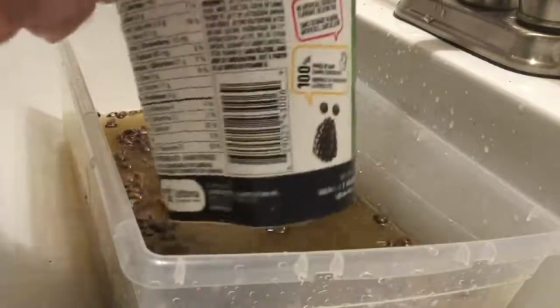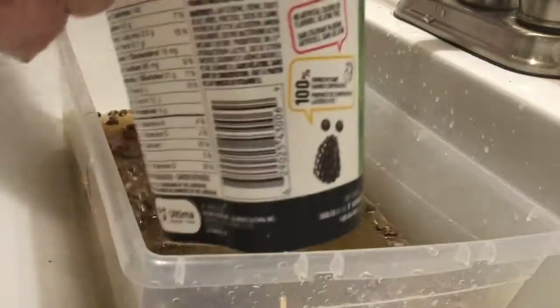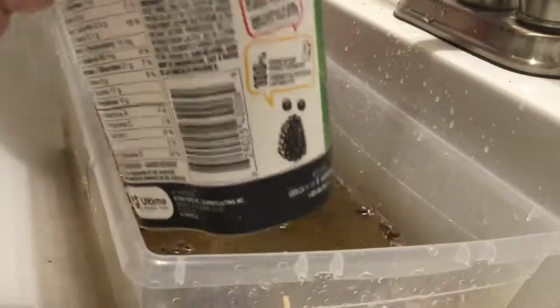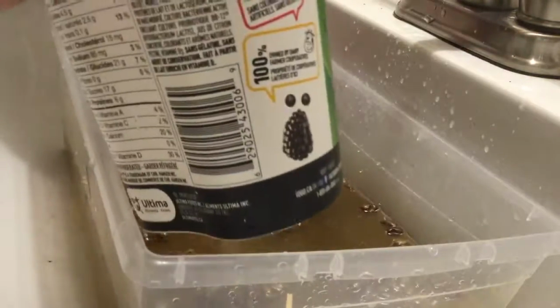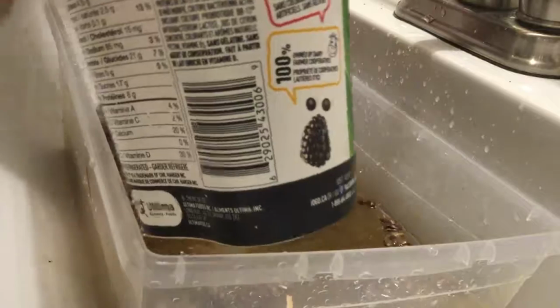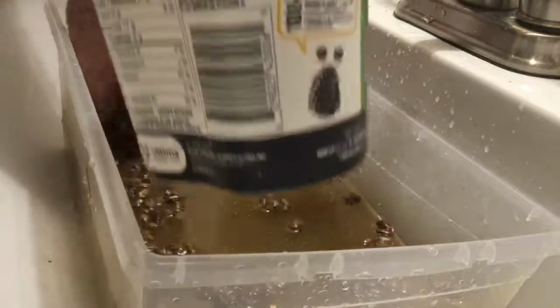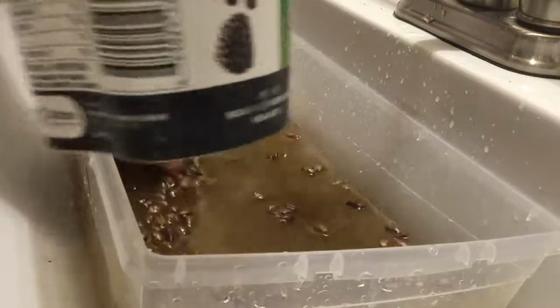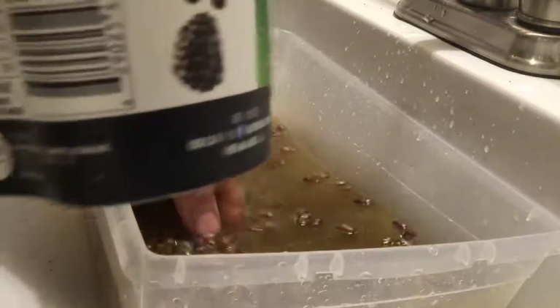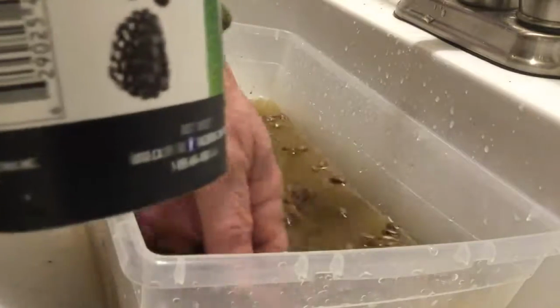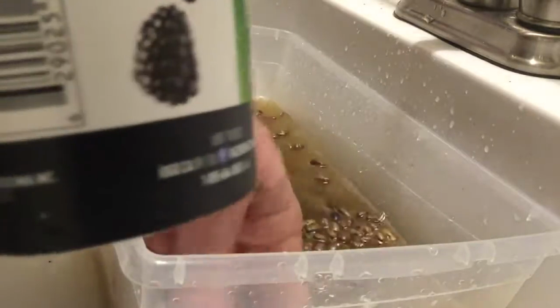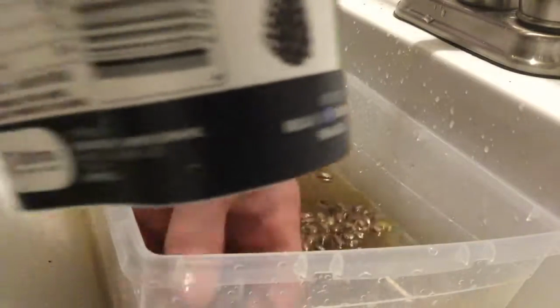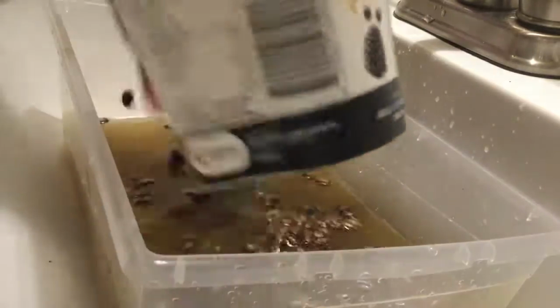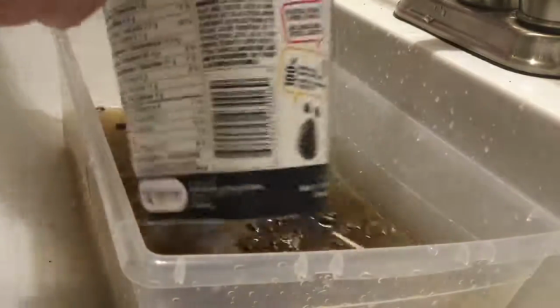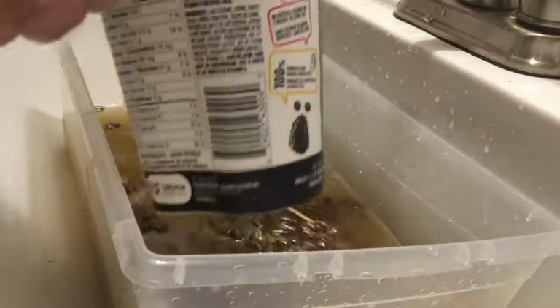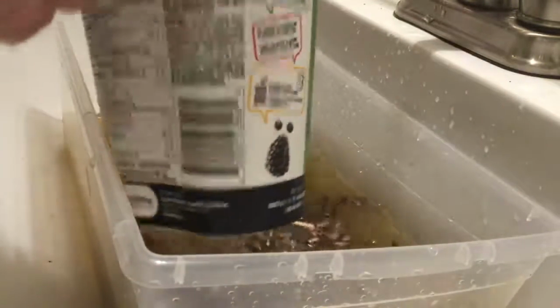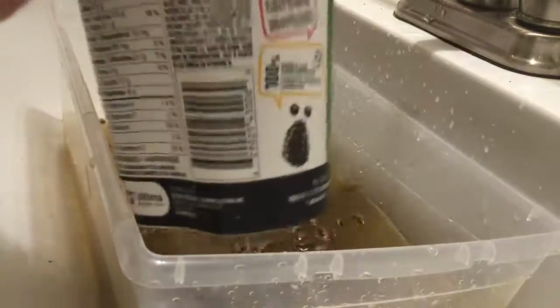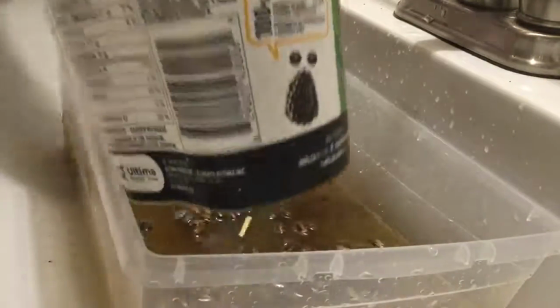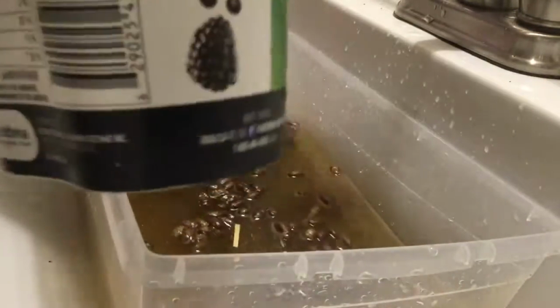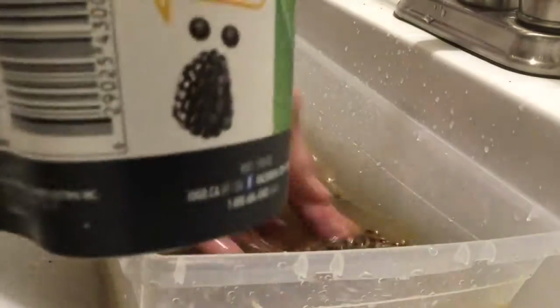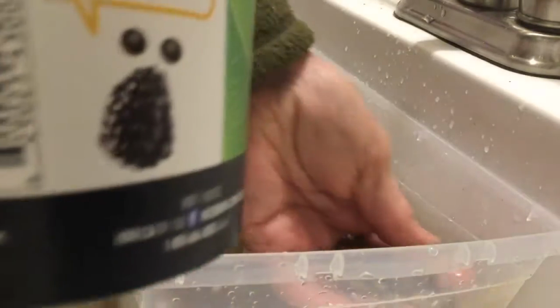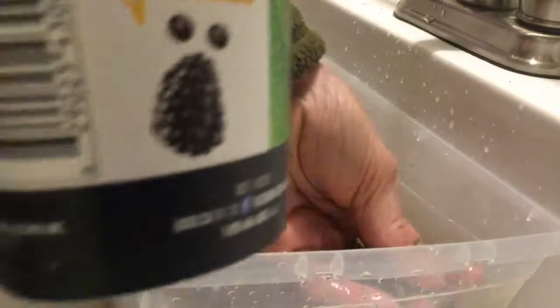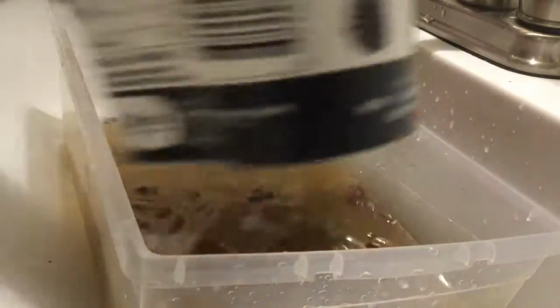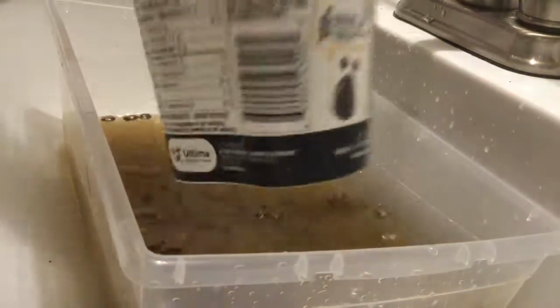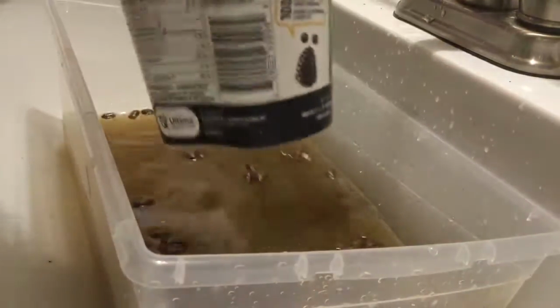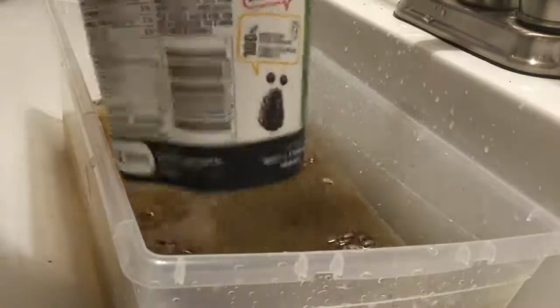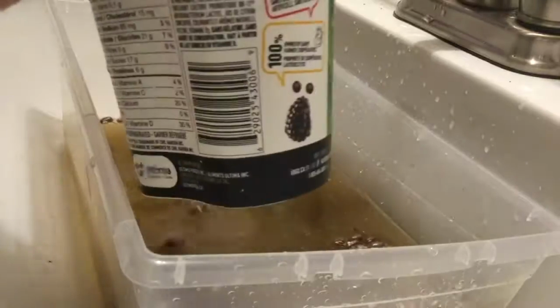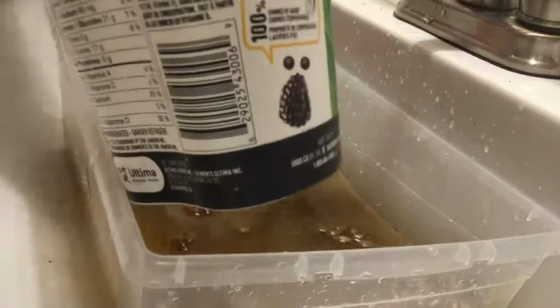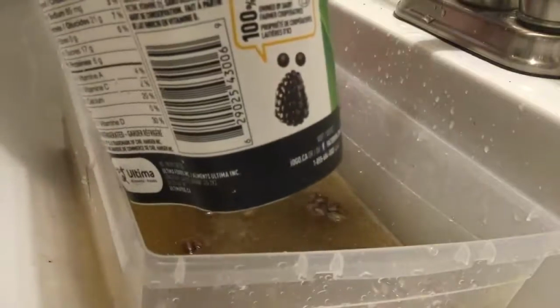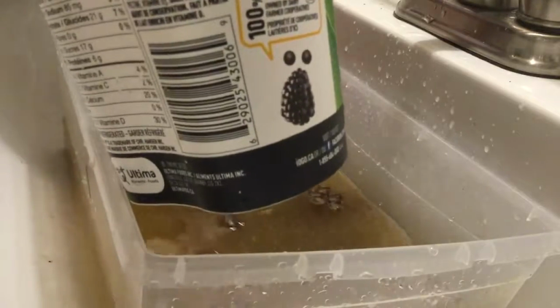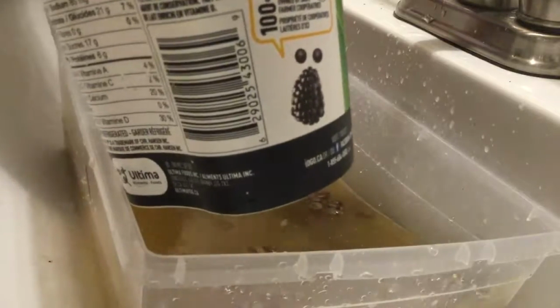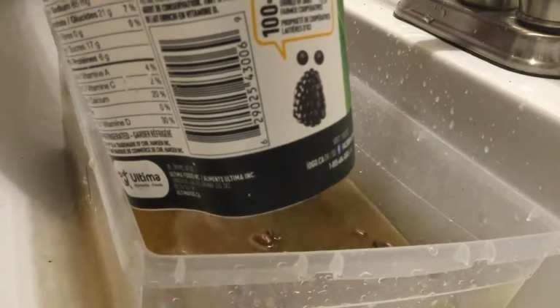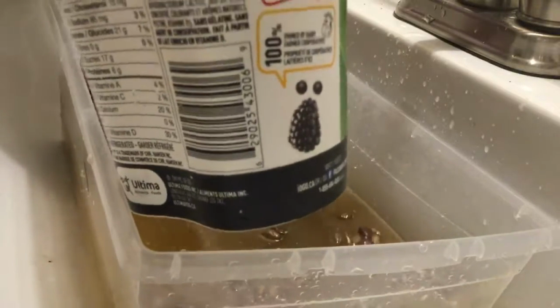The nice thing is about where they float — the healthy ones, if they're alive, will float.